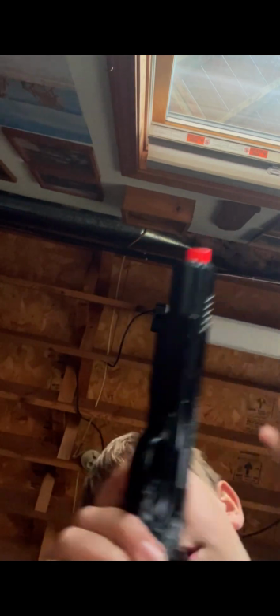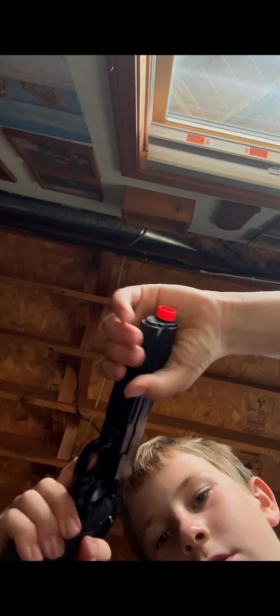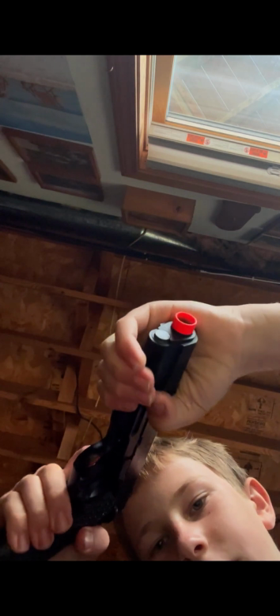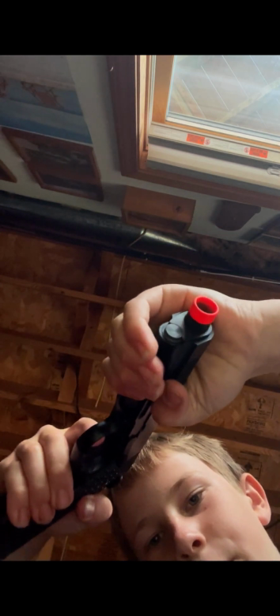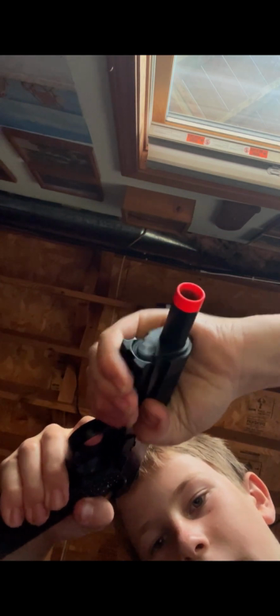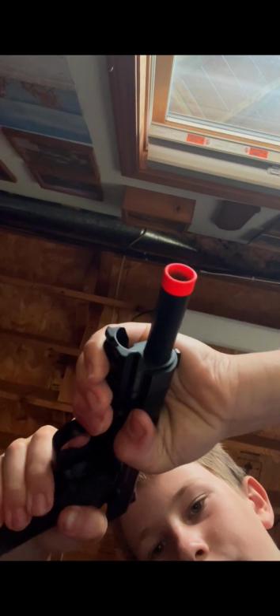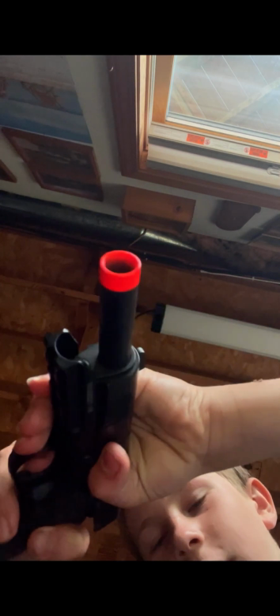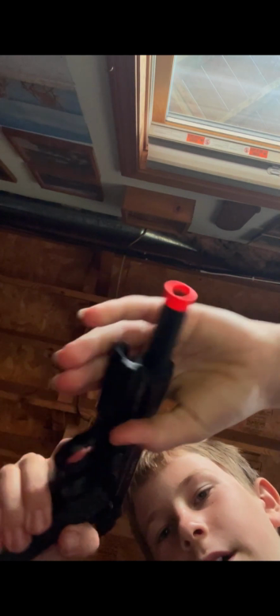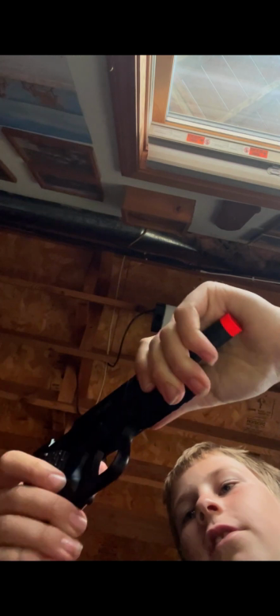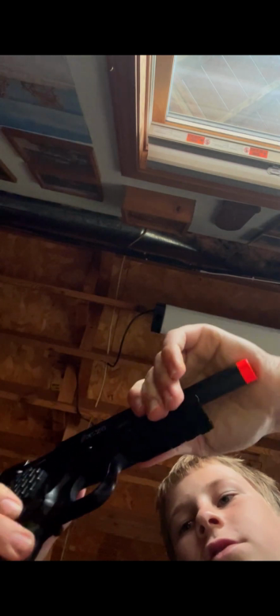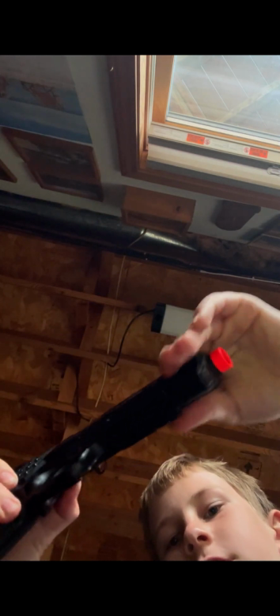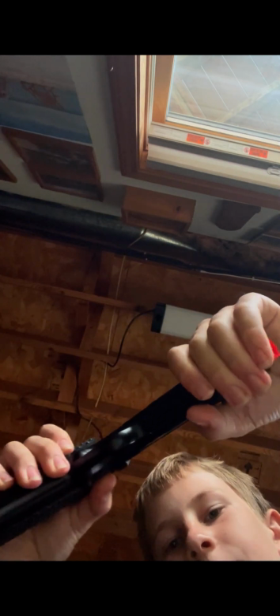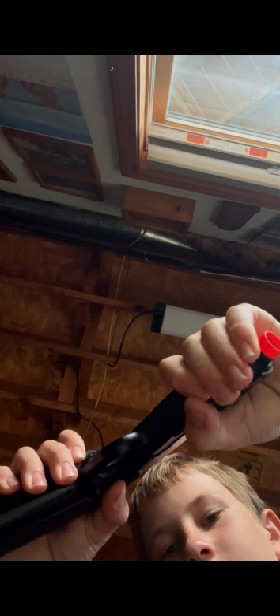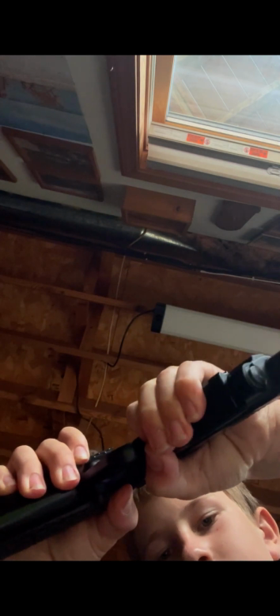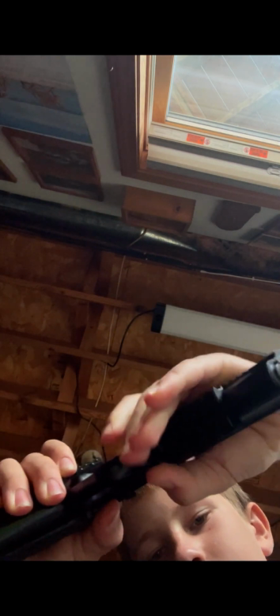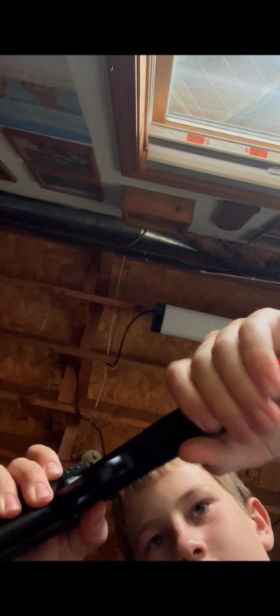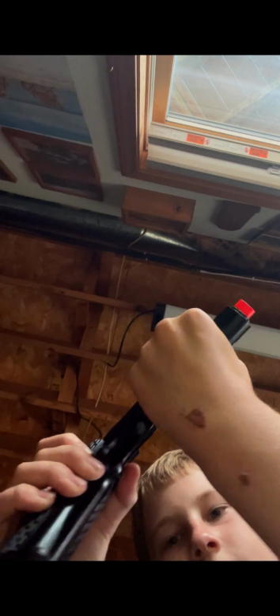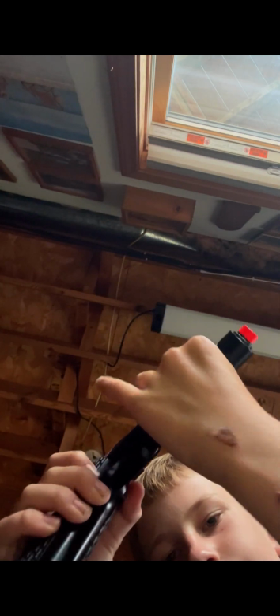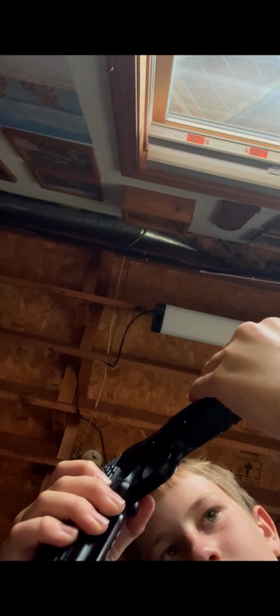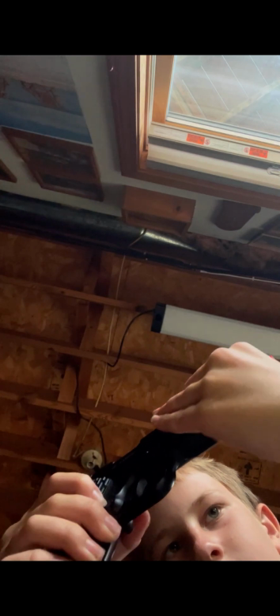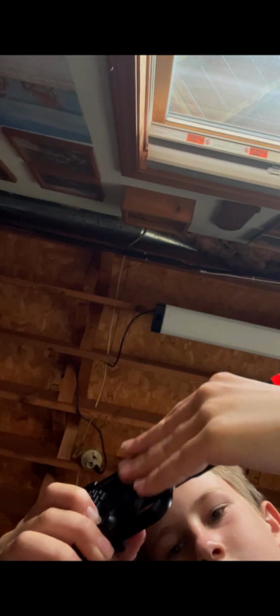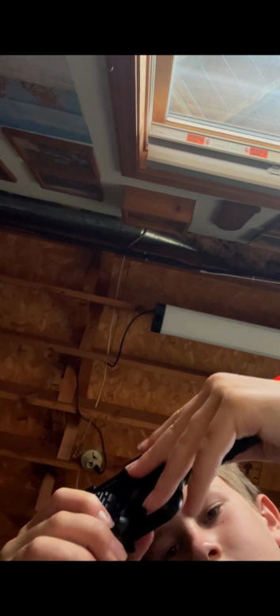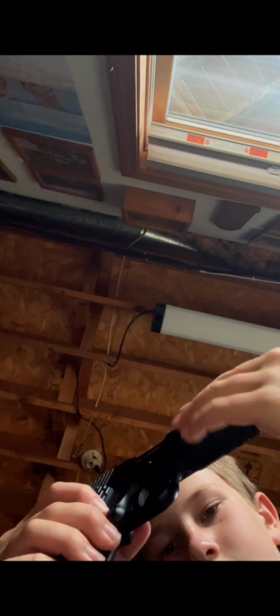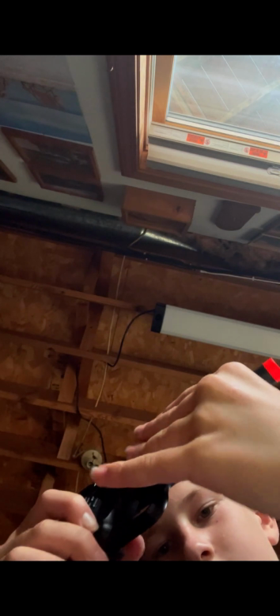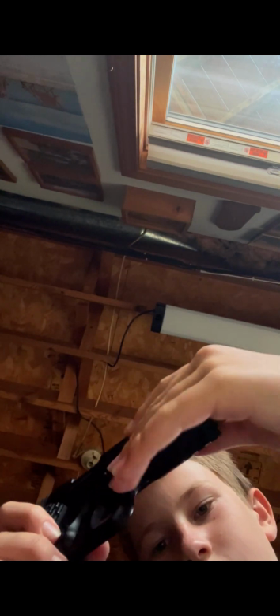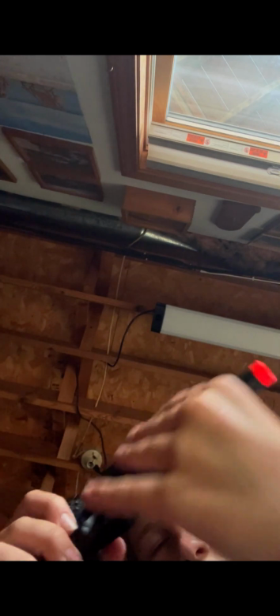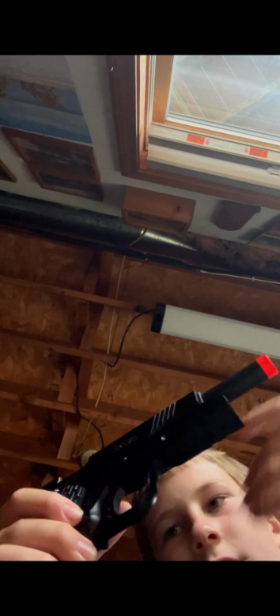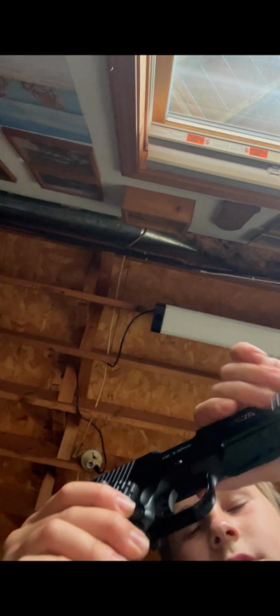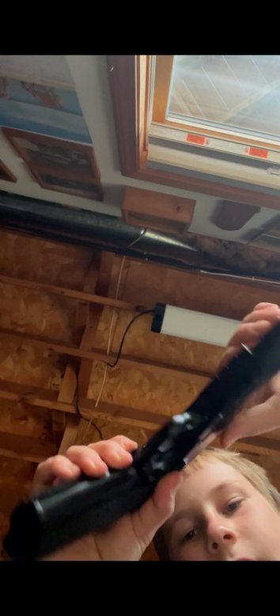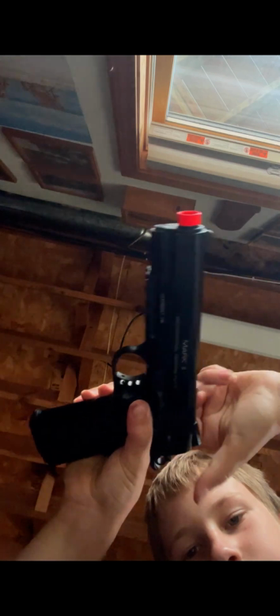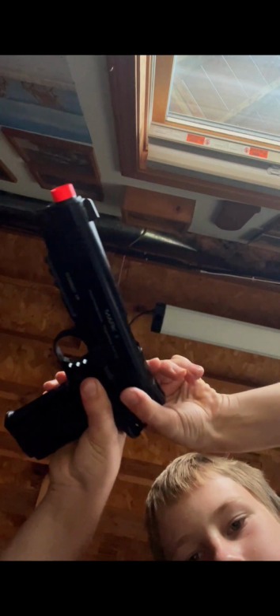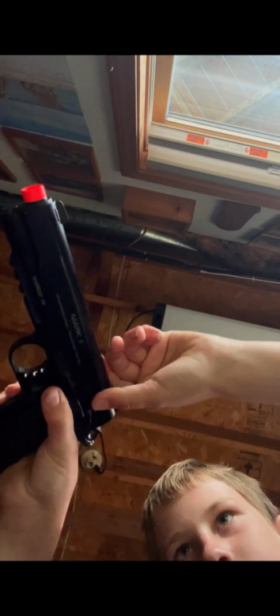I don't know why so many people put their slide back on airsoft guns like this — where they hold it from here. I don't know, it's weird. I just do it like this.